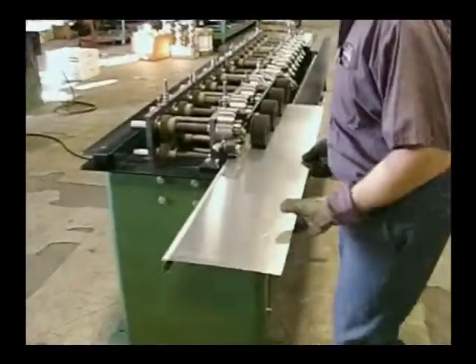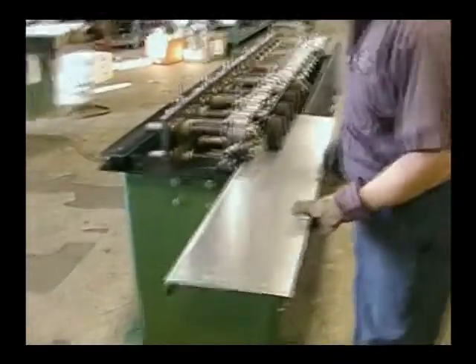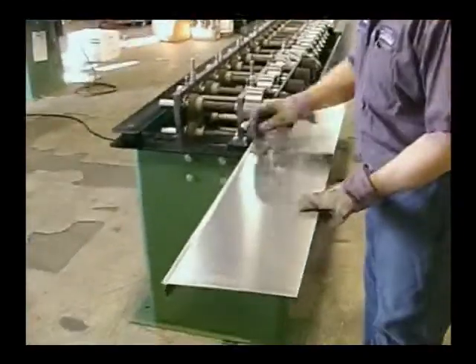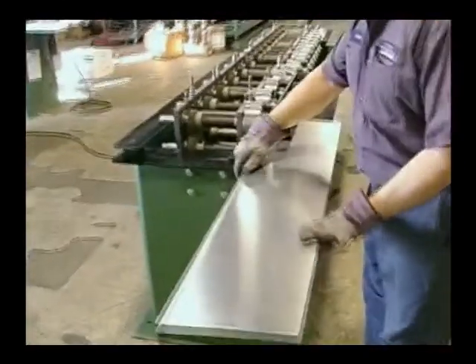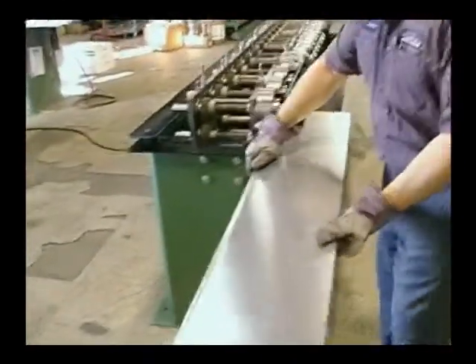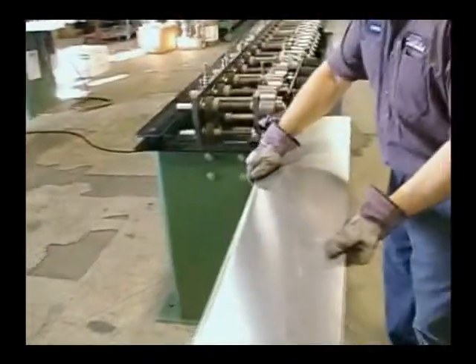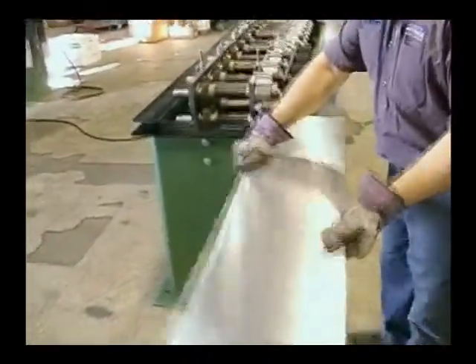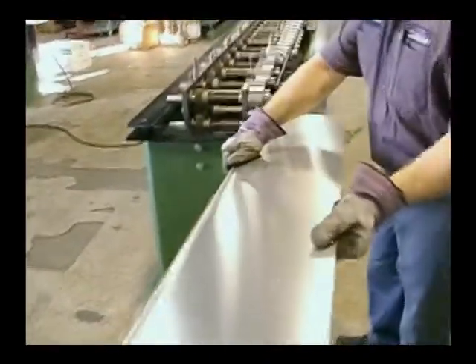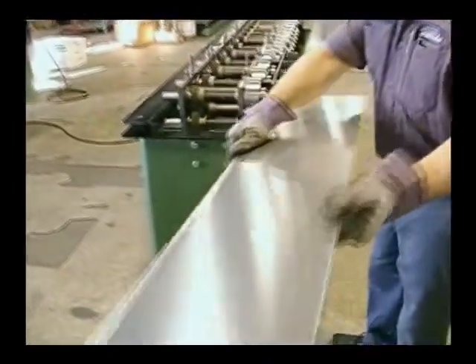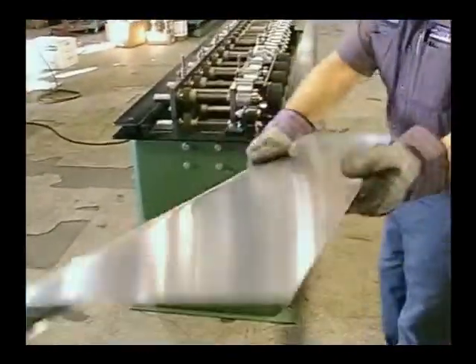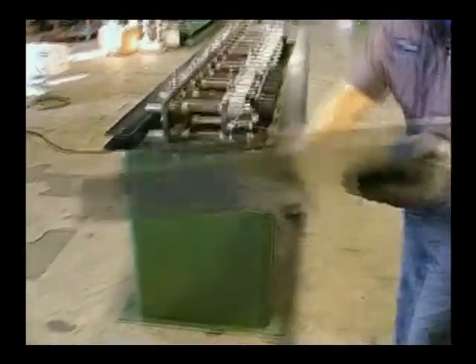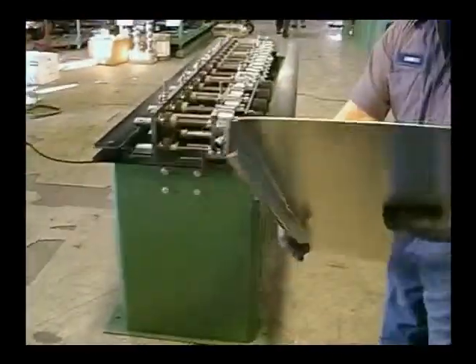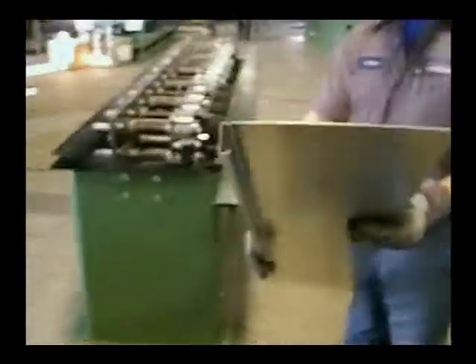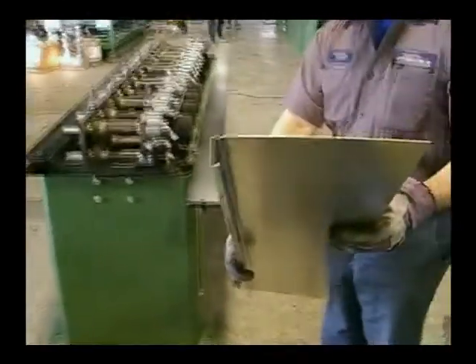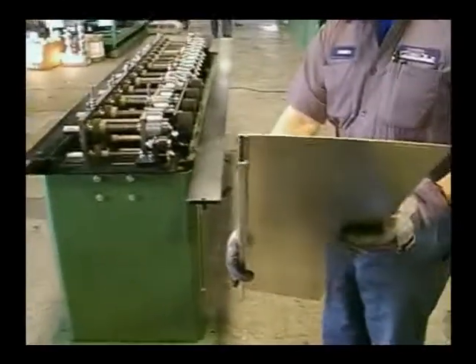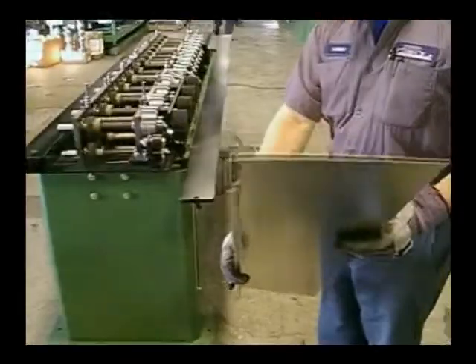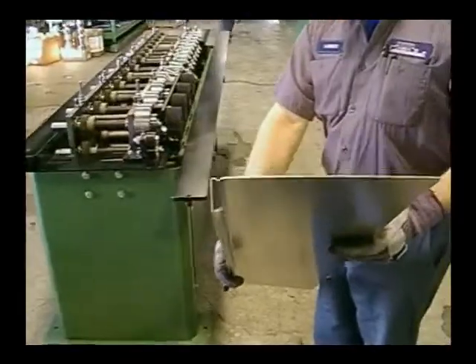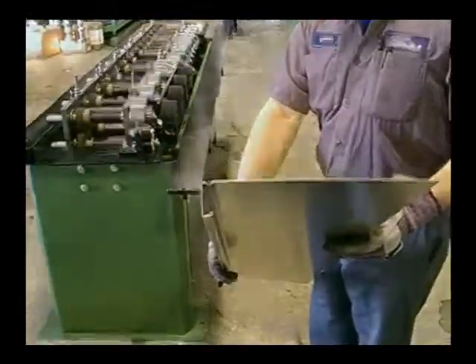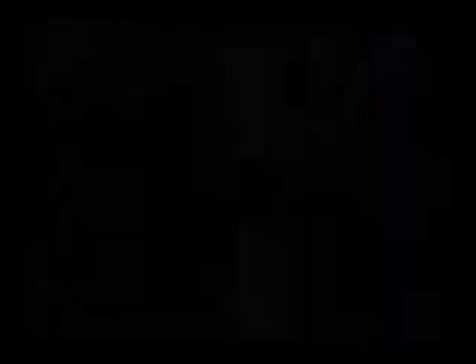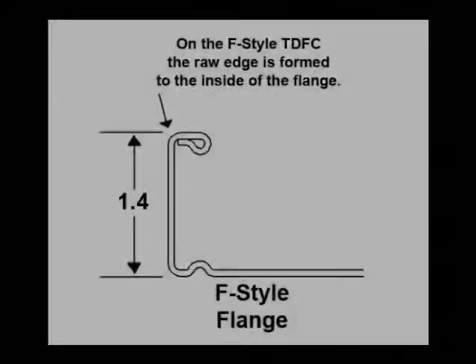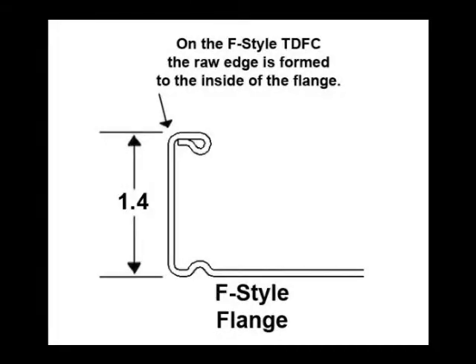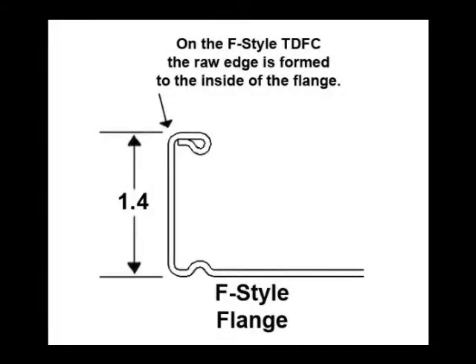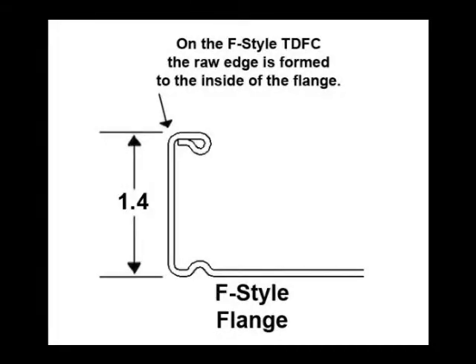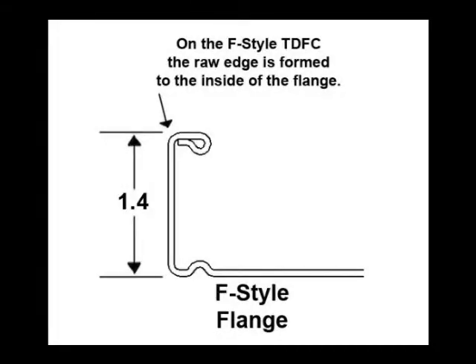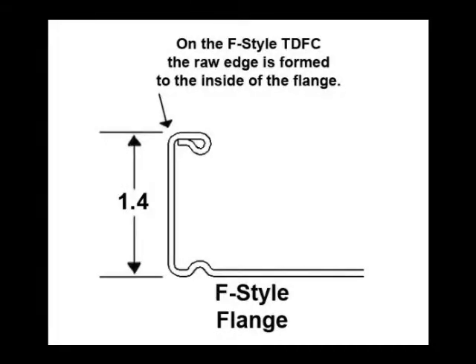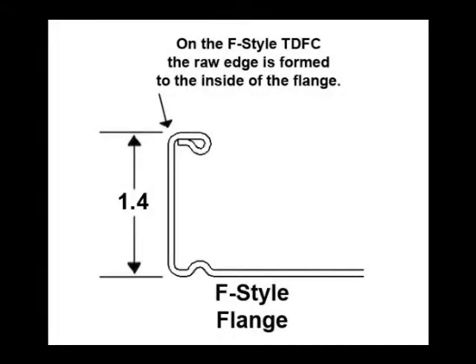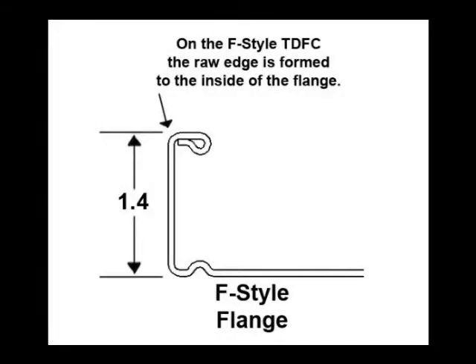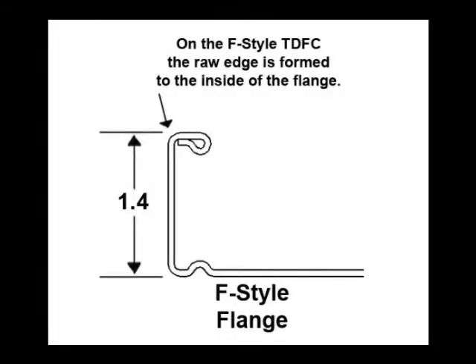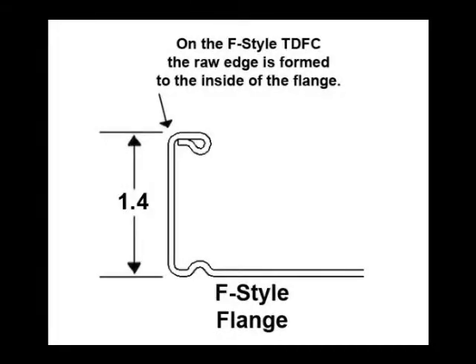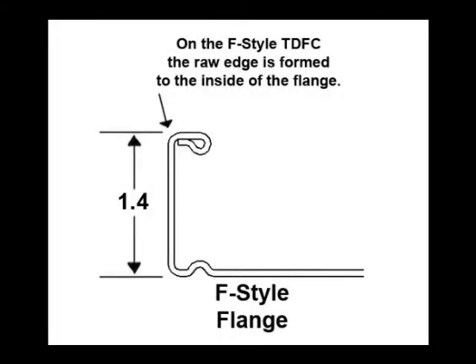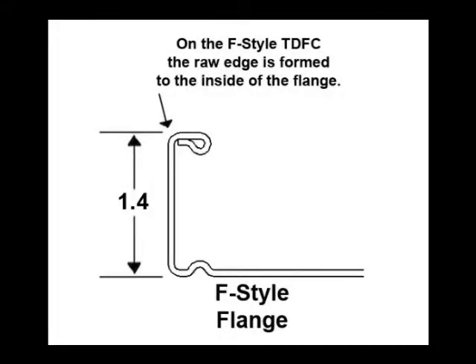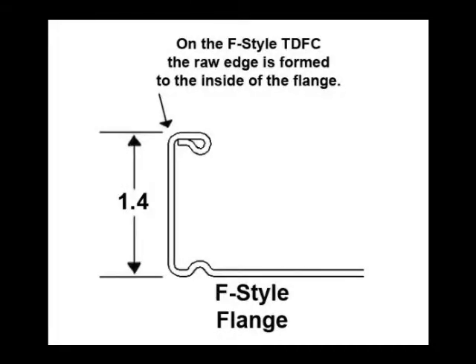The cost justification or payback can usually be seen on your first job. The F-Style profile works with all standard size corners and clips.